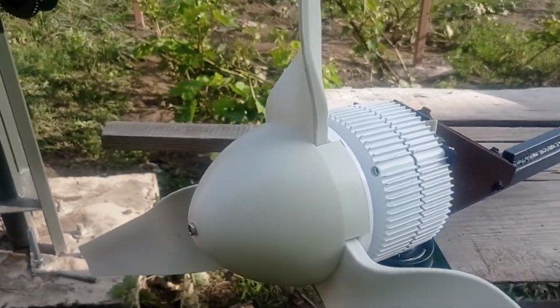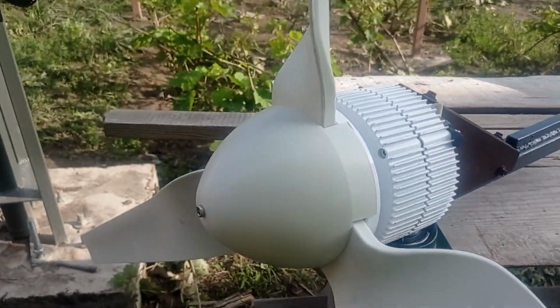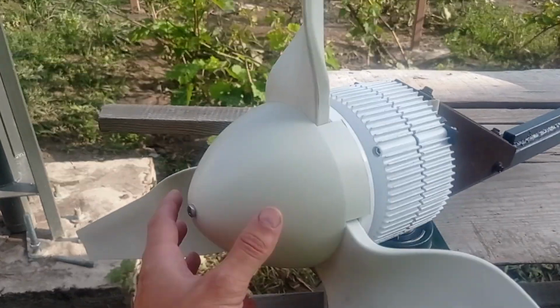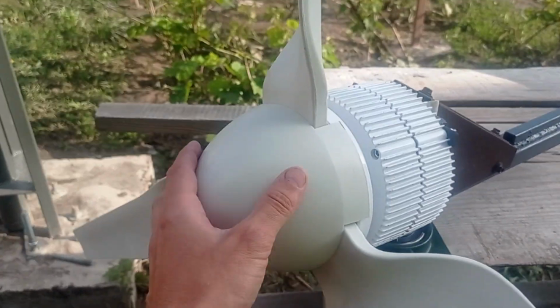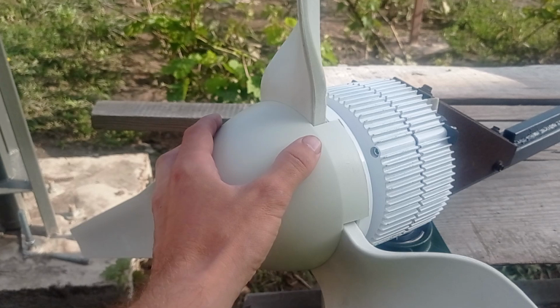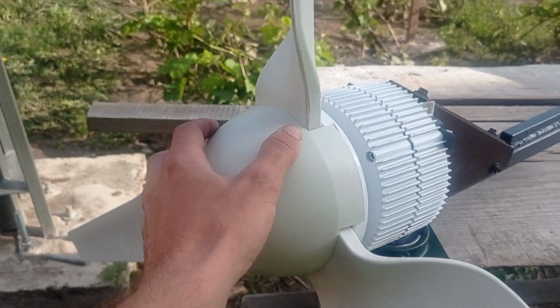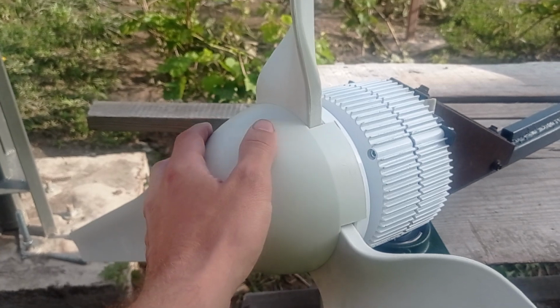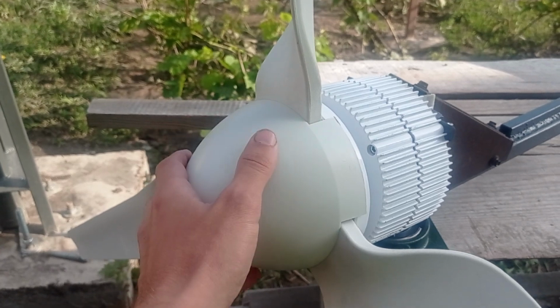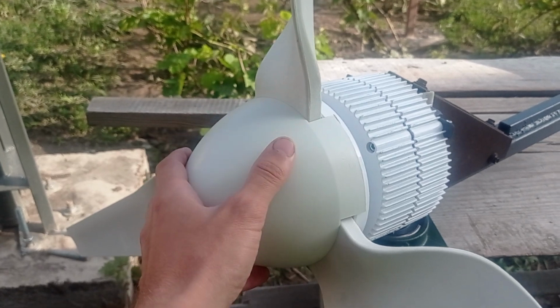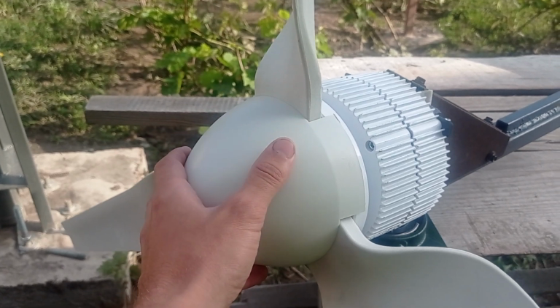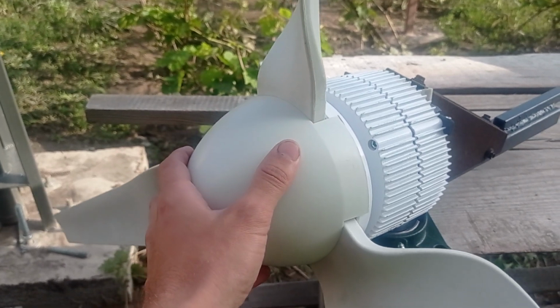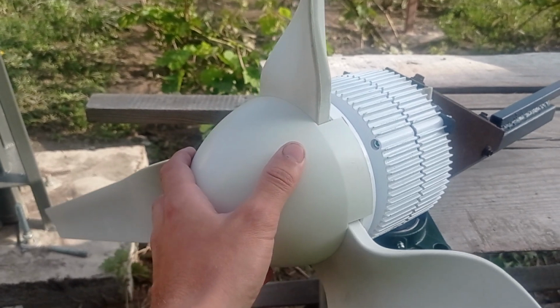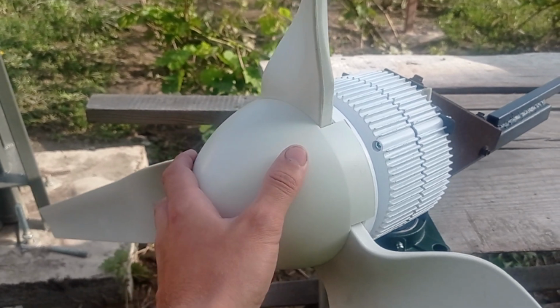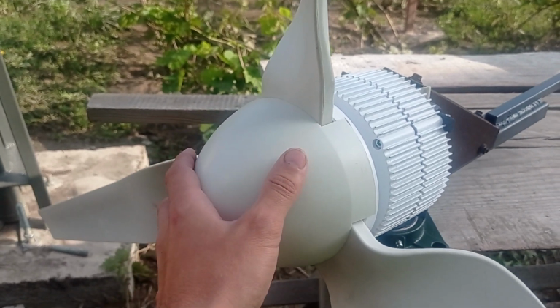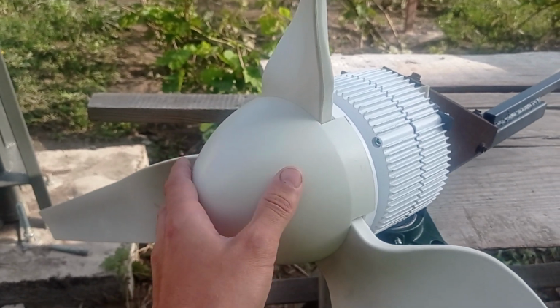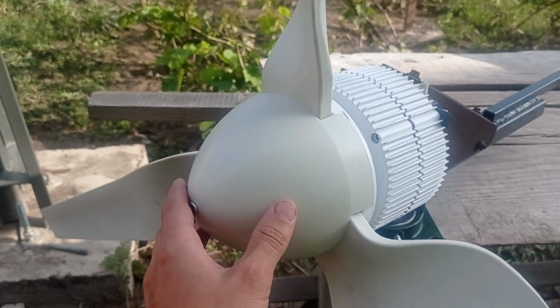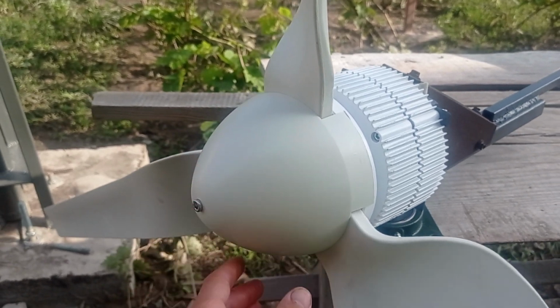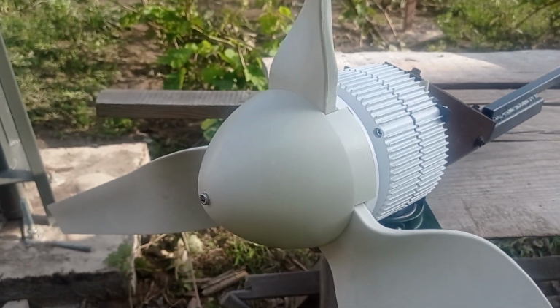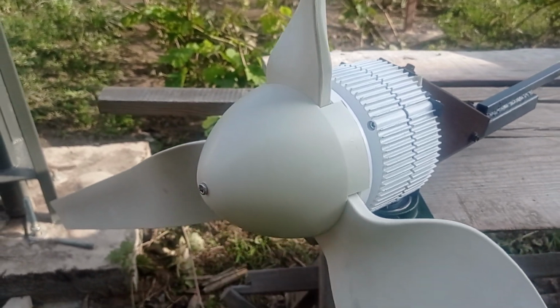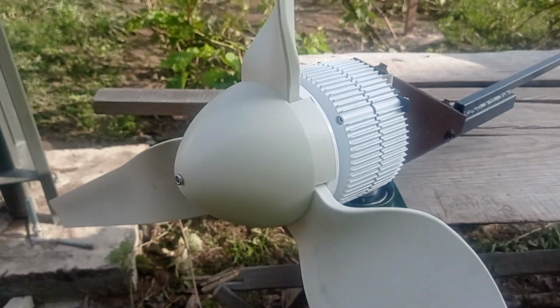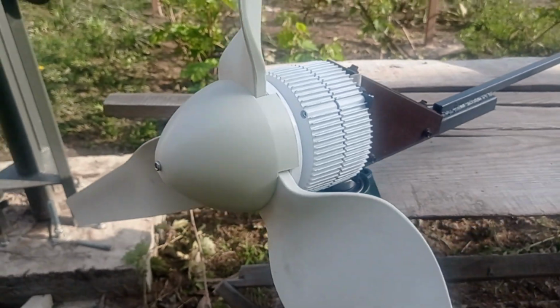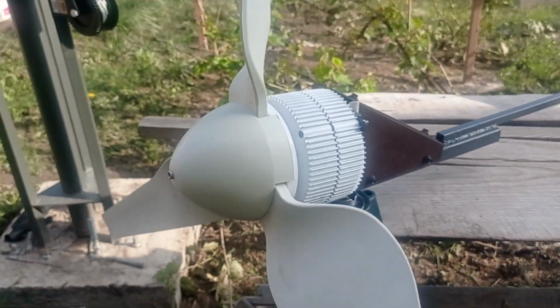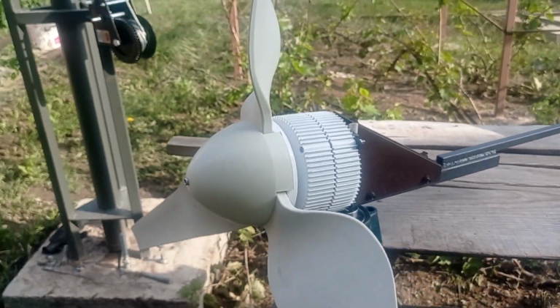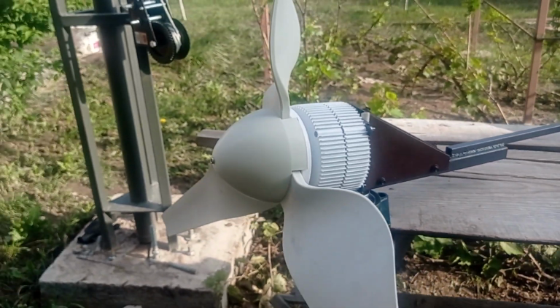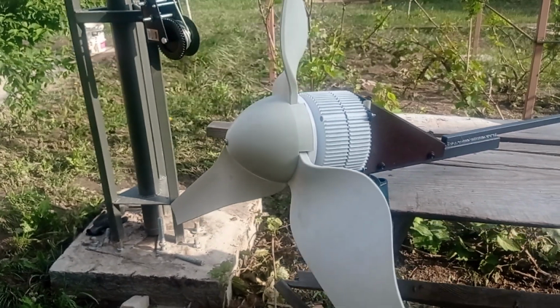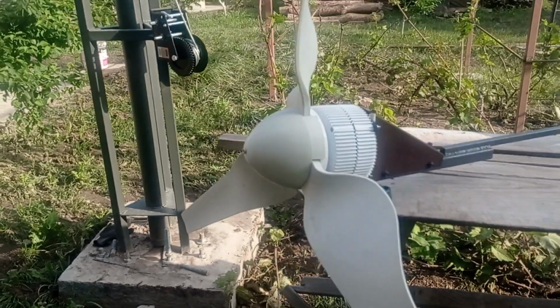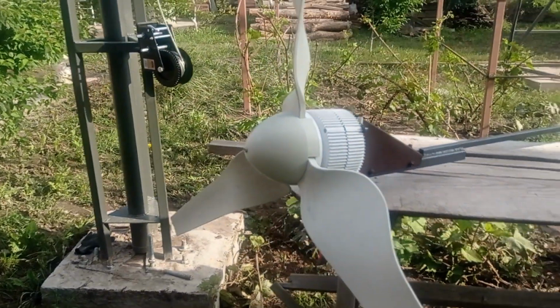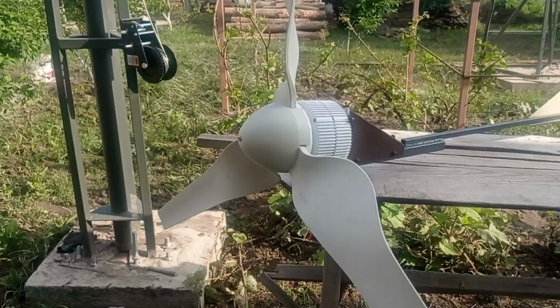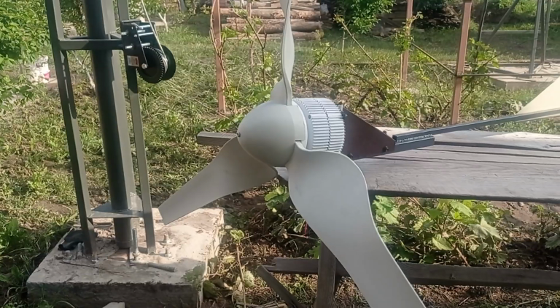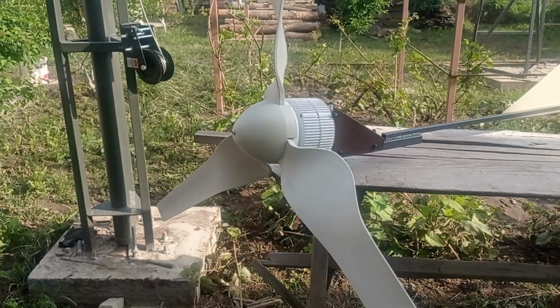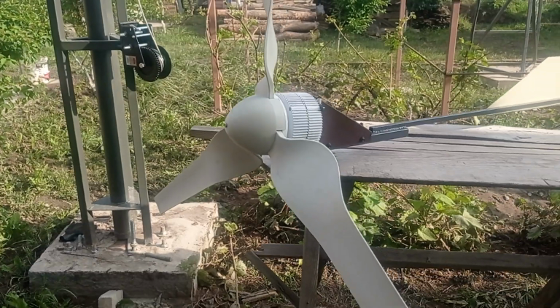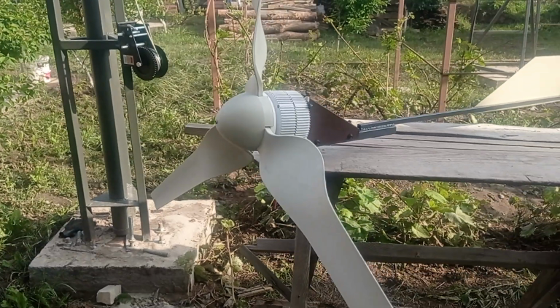Guess the price — $68. That's a great price because right now AliExpress has some promotions running, and that was the price I managed to get it for.